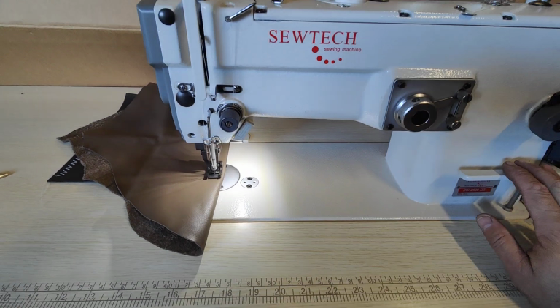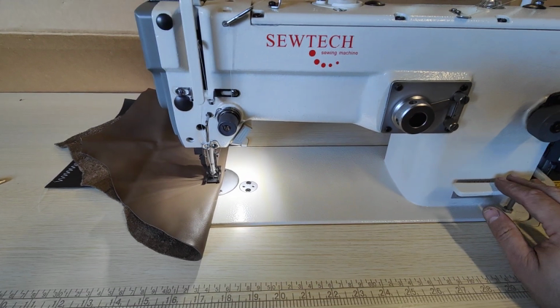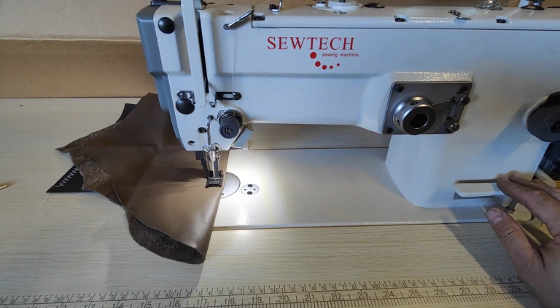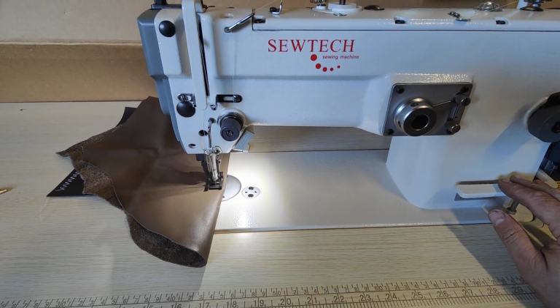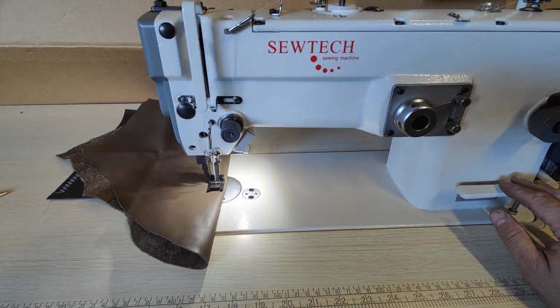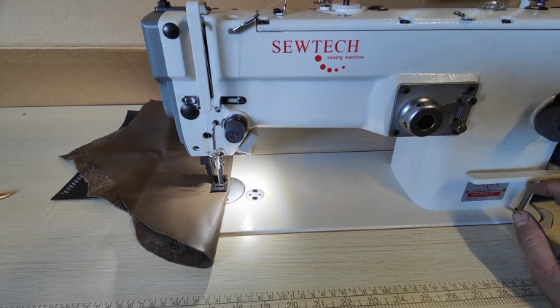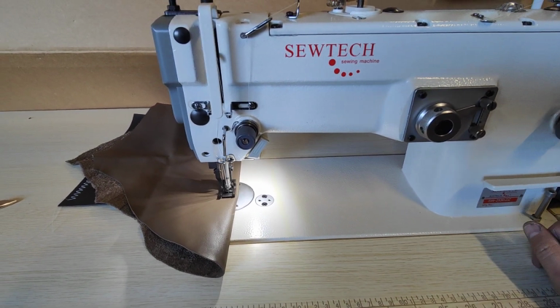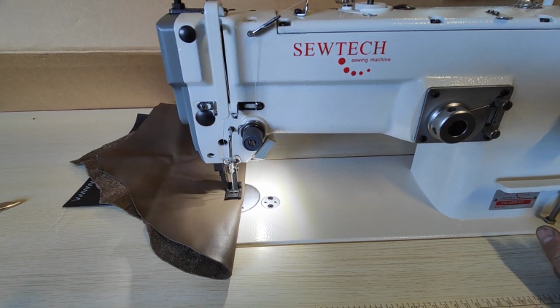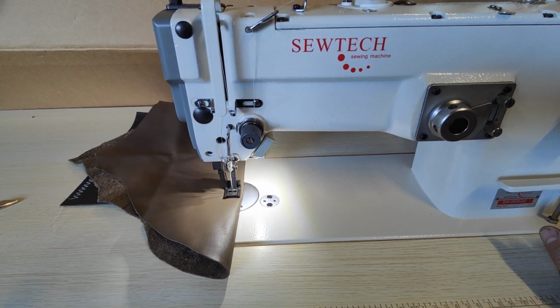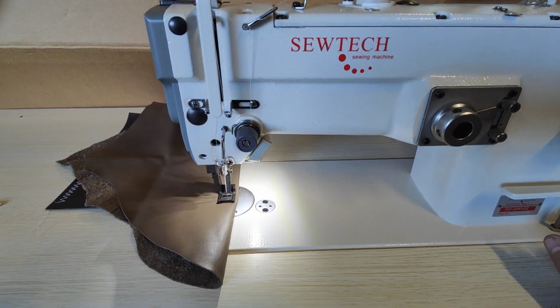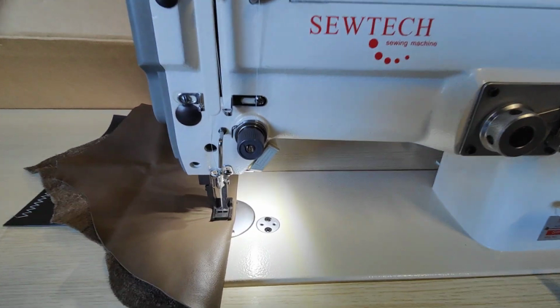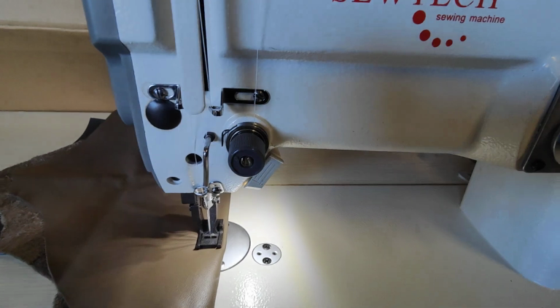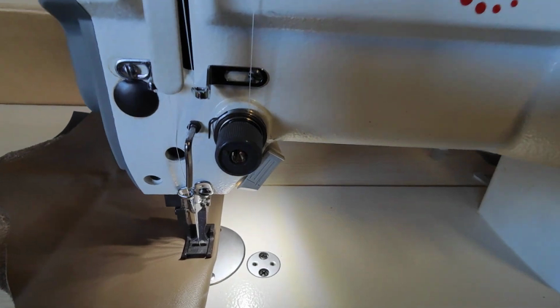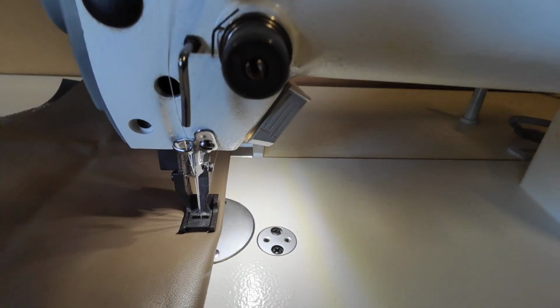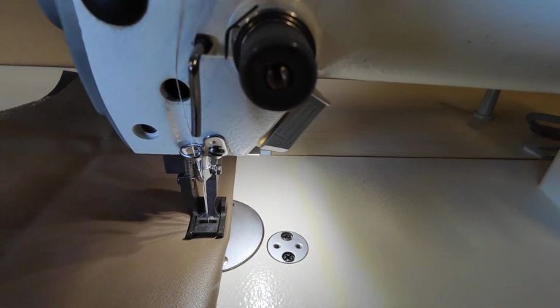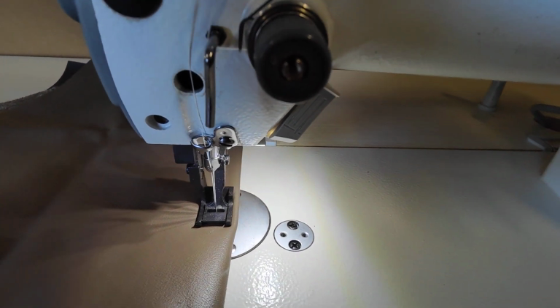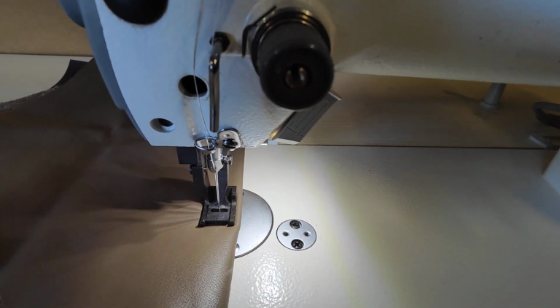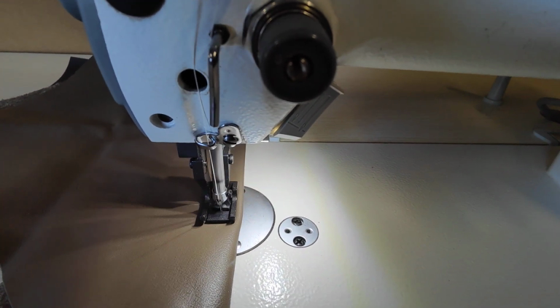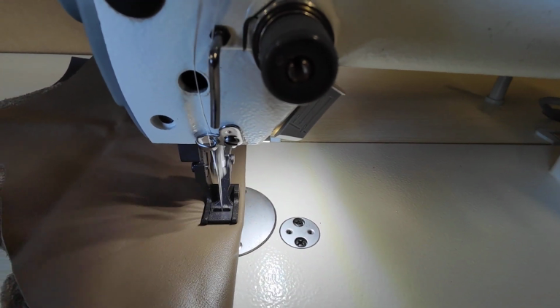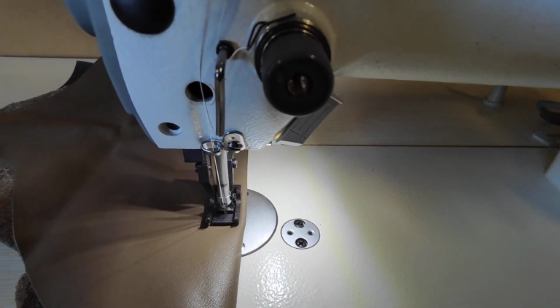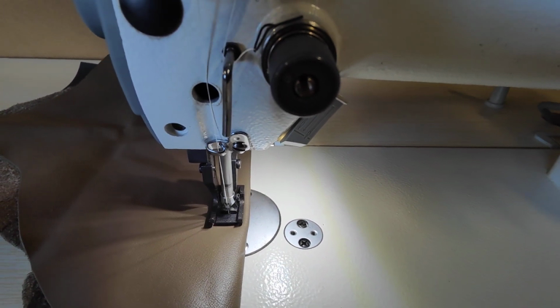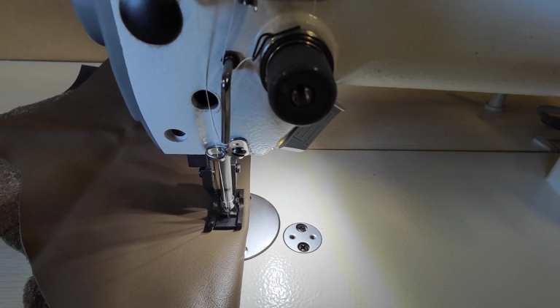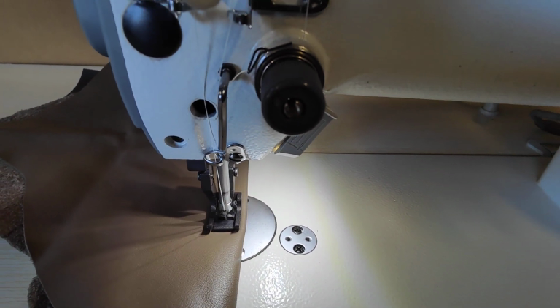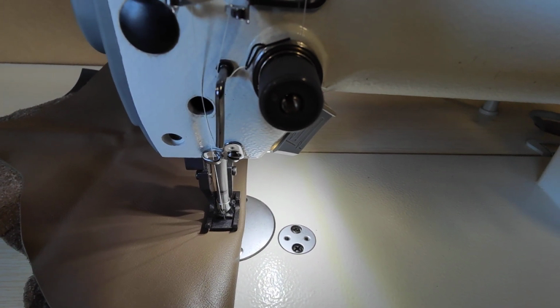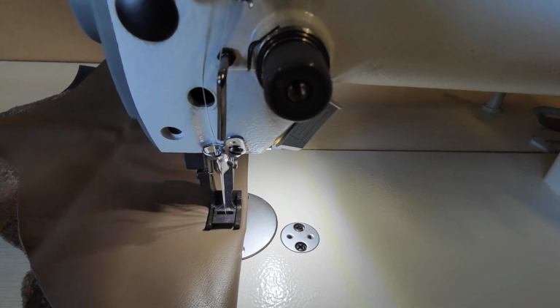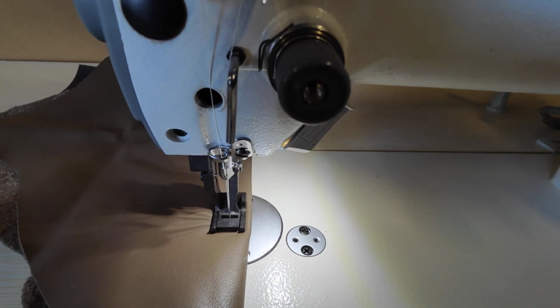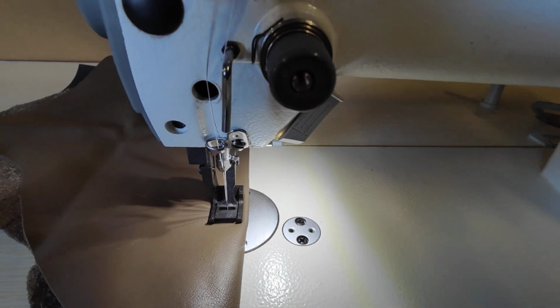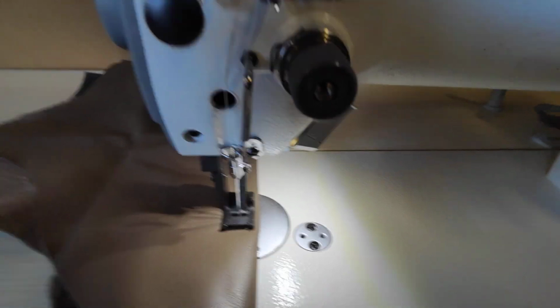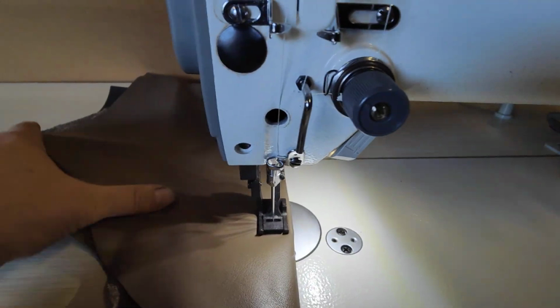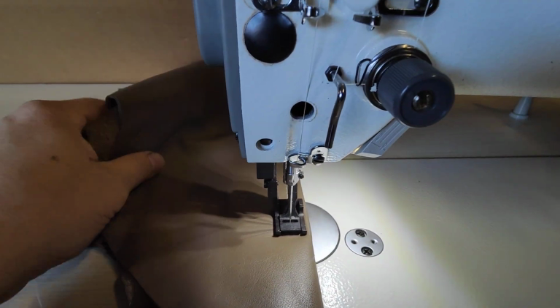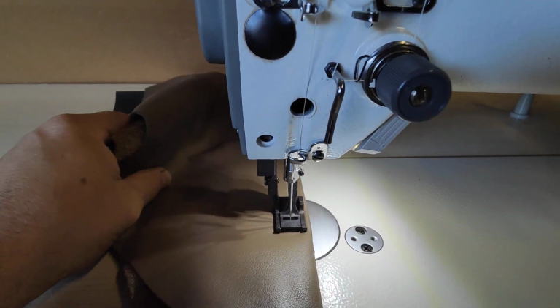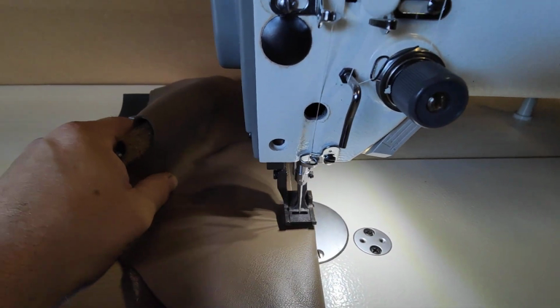Reverse. And heel back for needle lift. The machine always stops in the needle down position. Heel back on the pedal for needle up position. Knee lift.